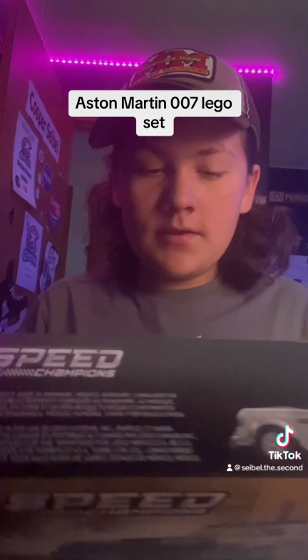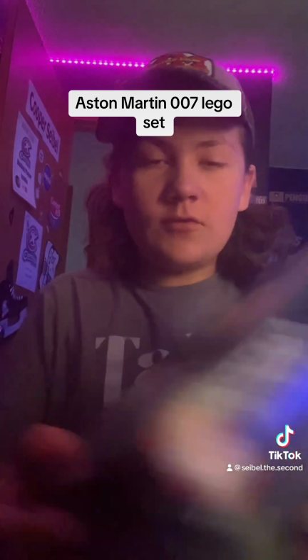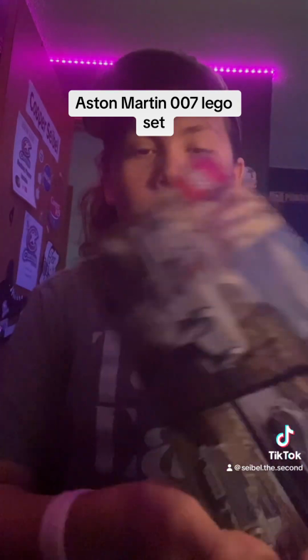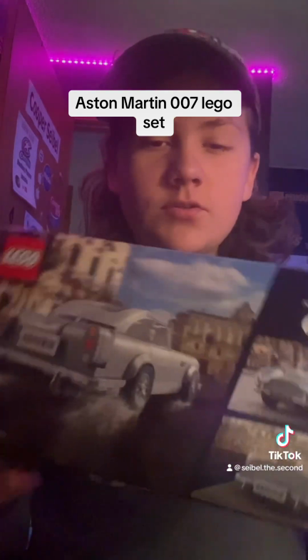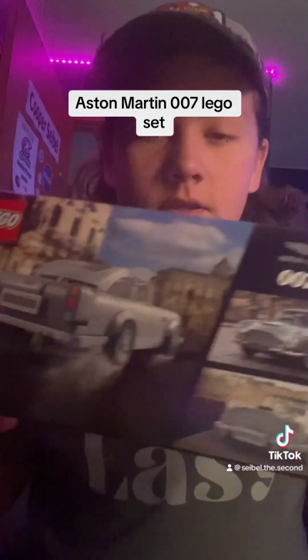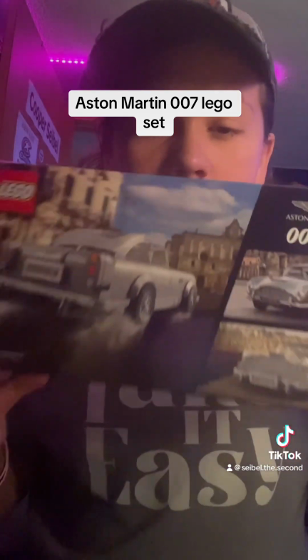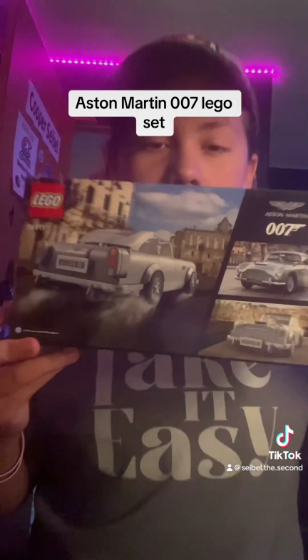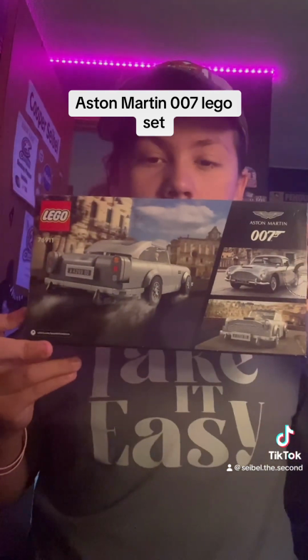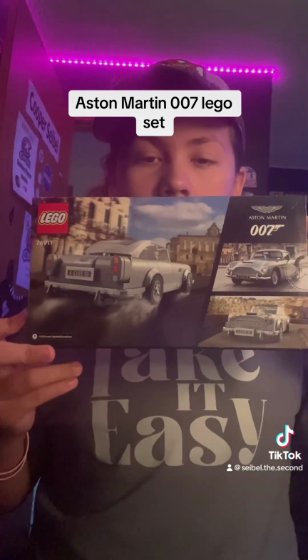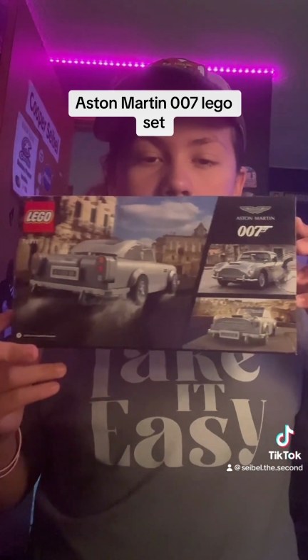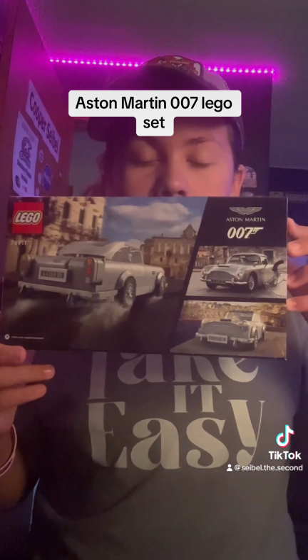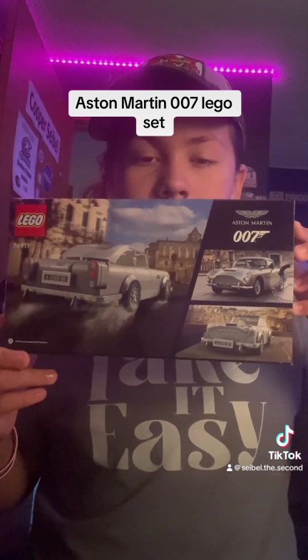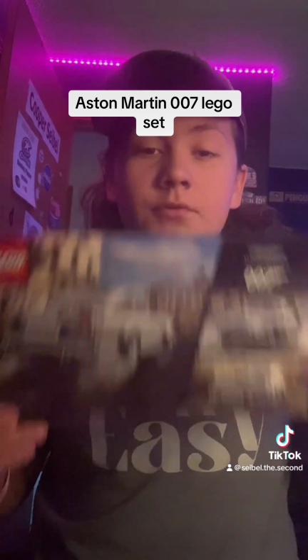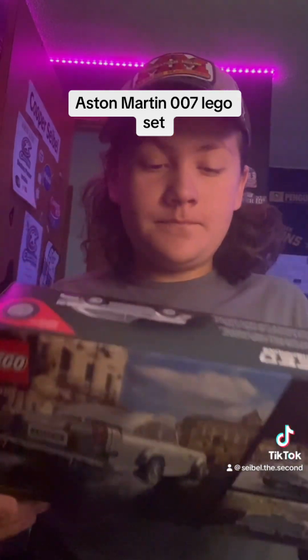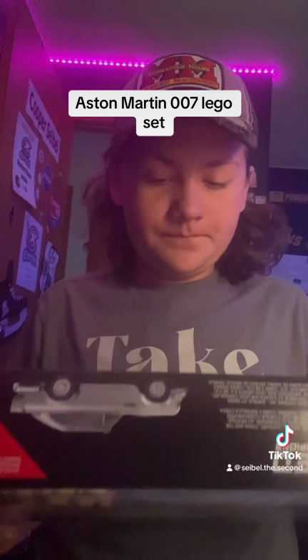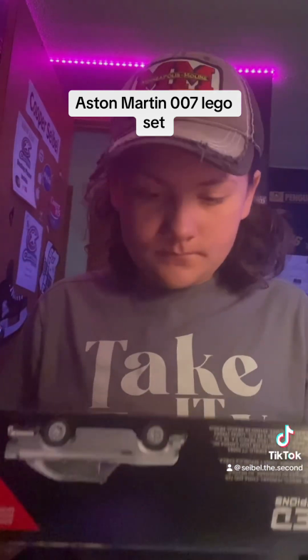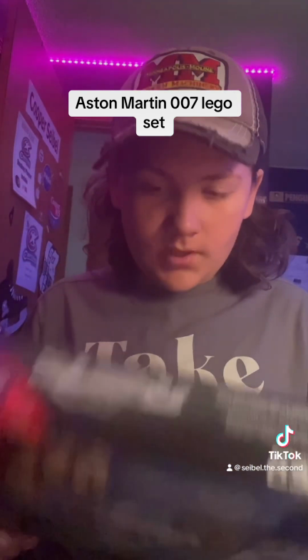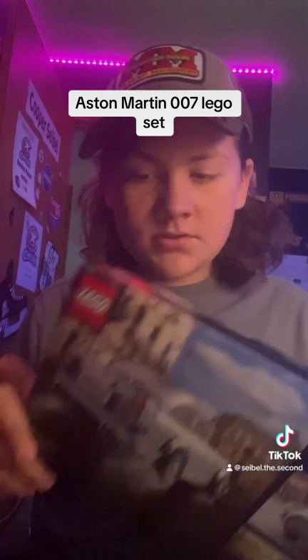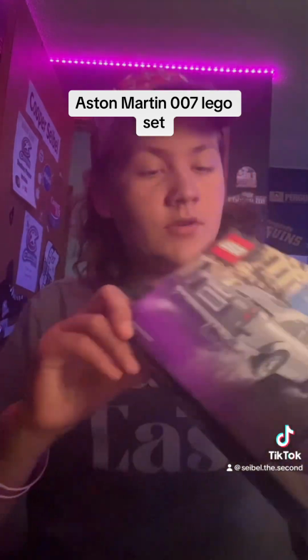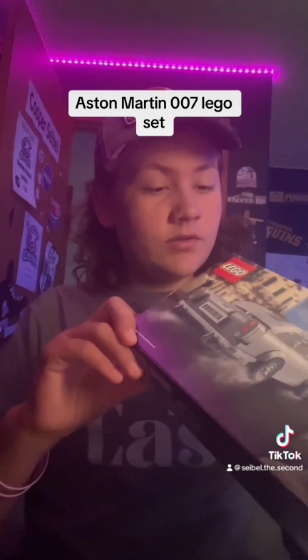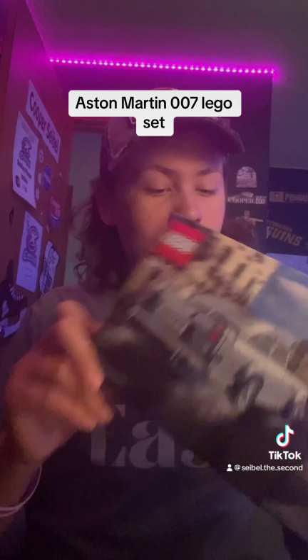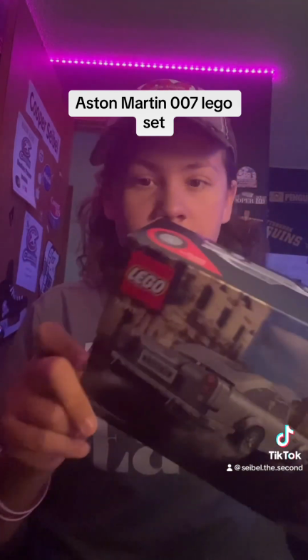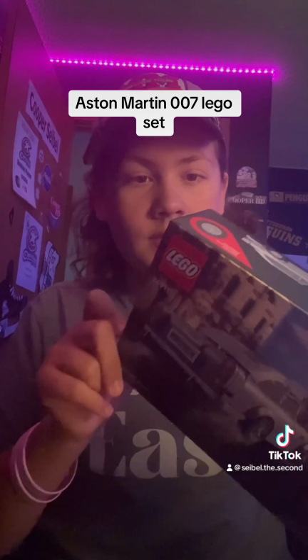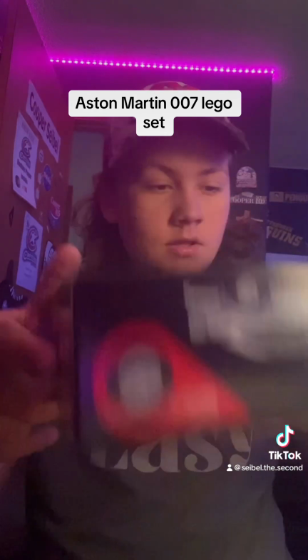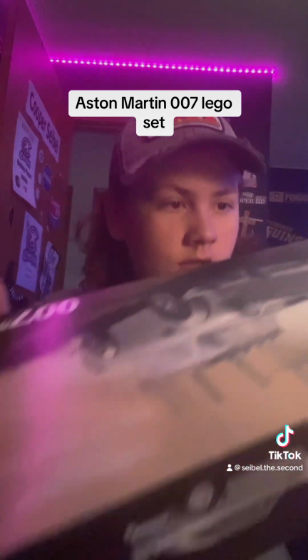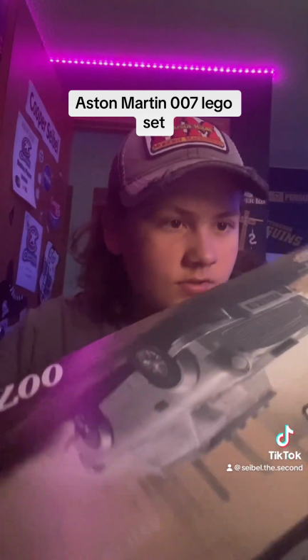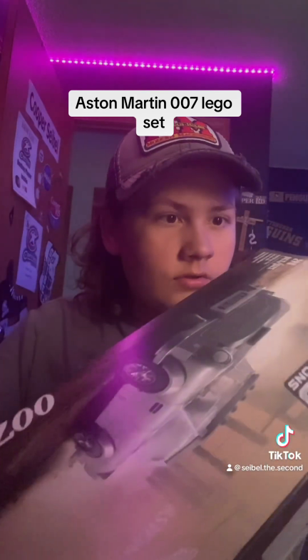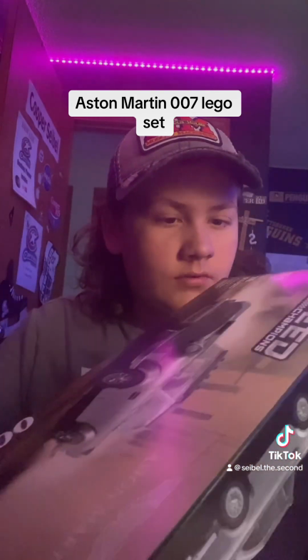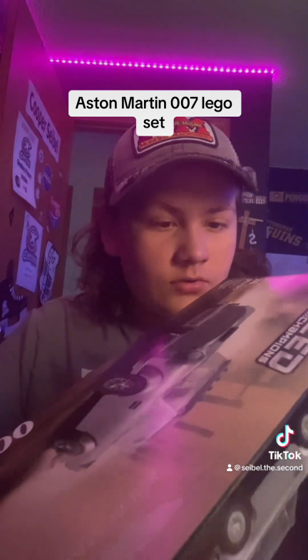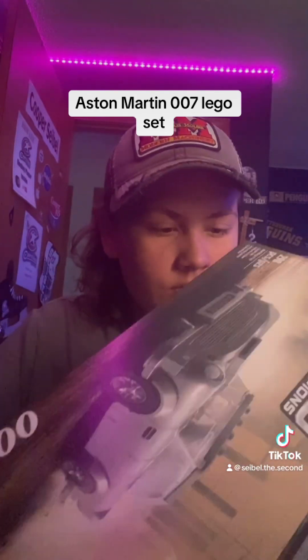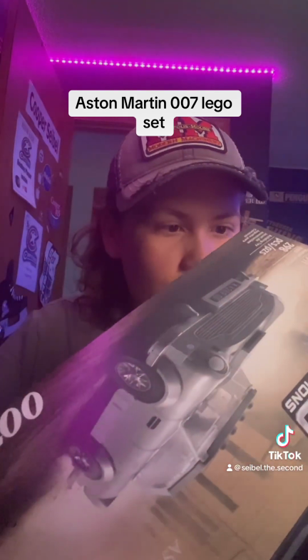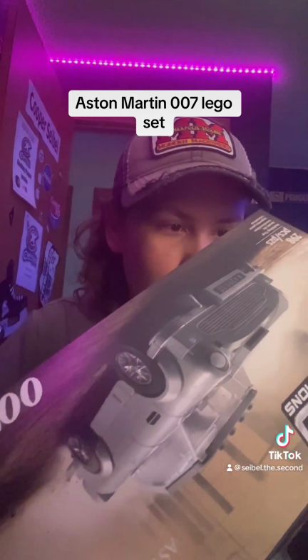So I'm going to be building it. I'm honestly very excited for this. This car is going to look amazing.